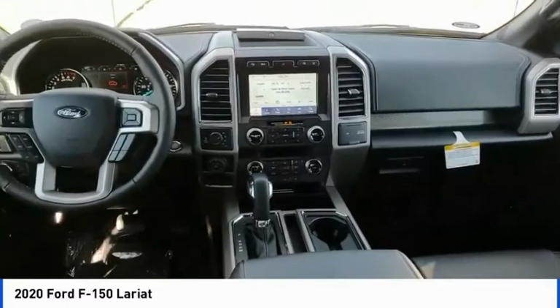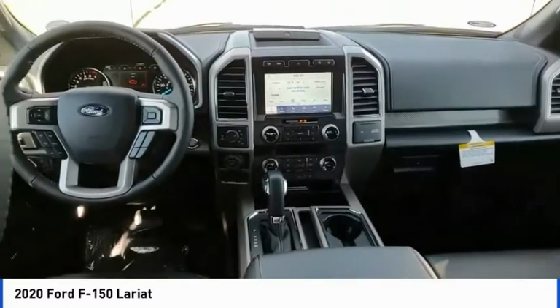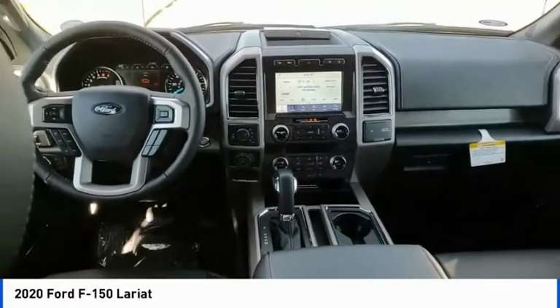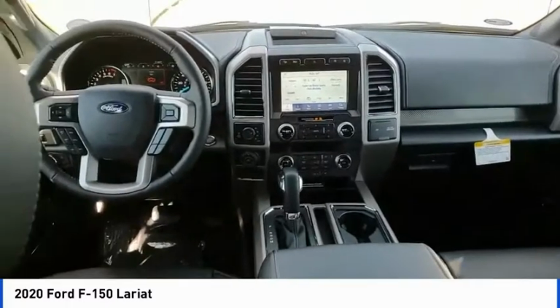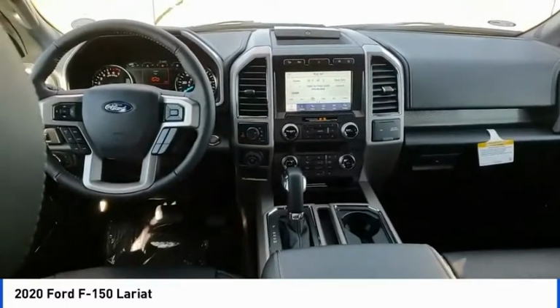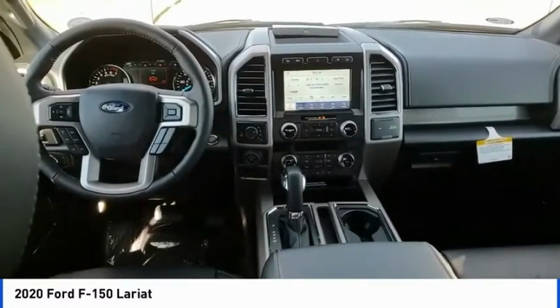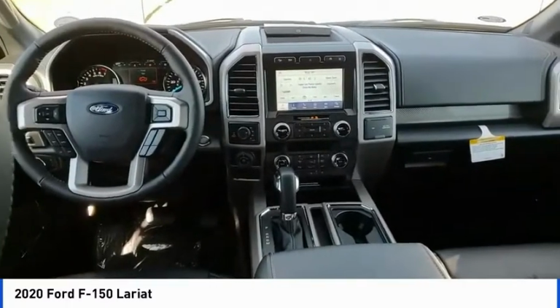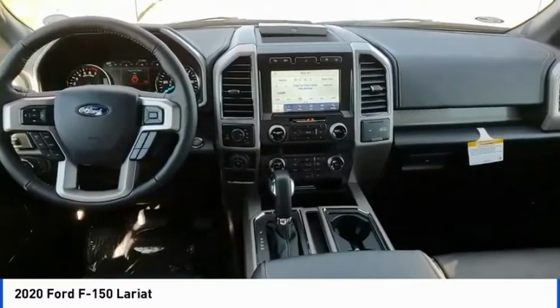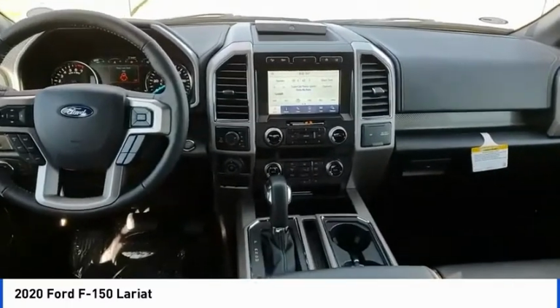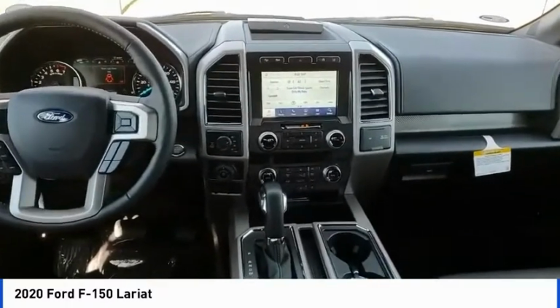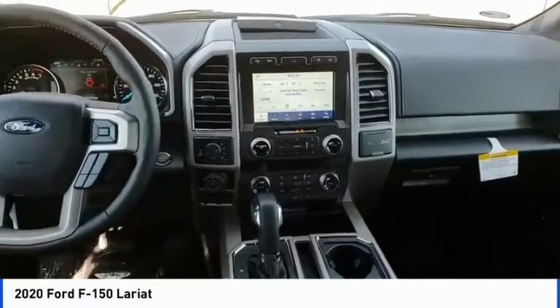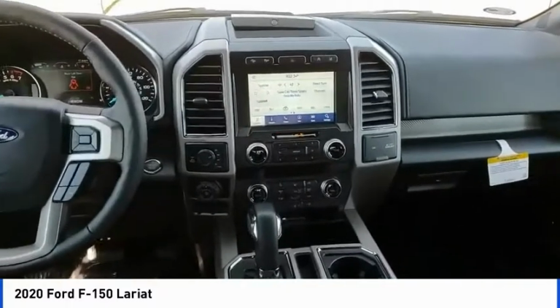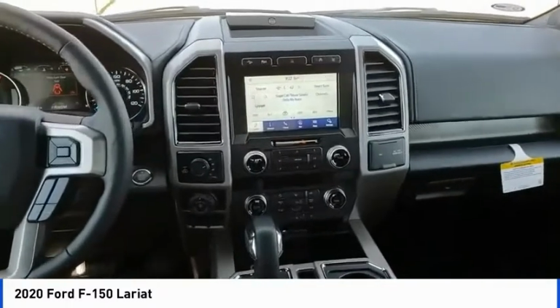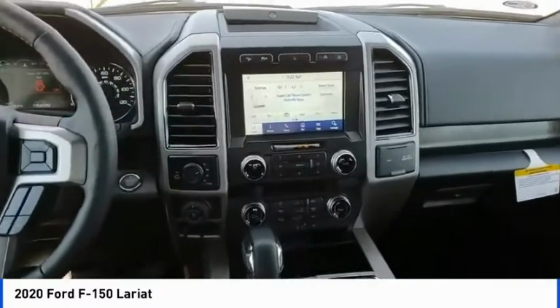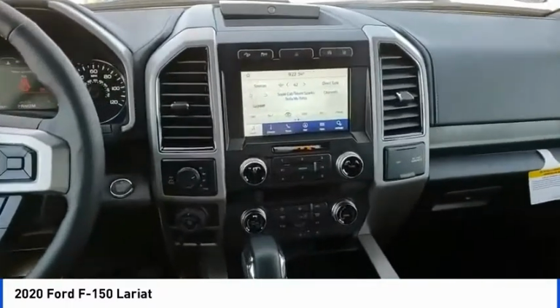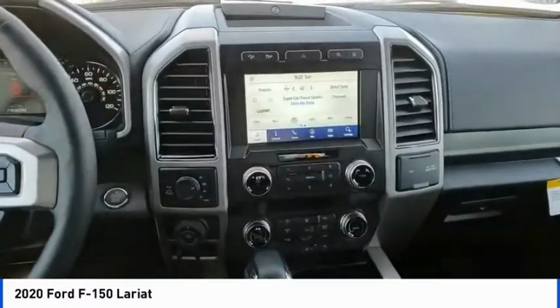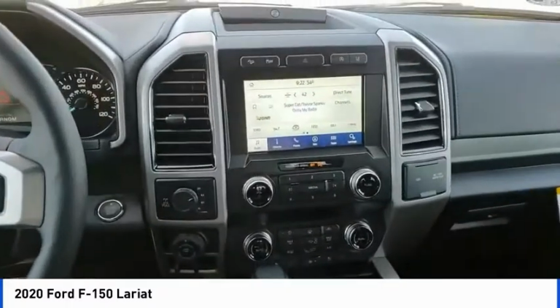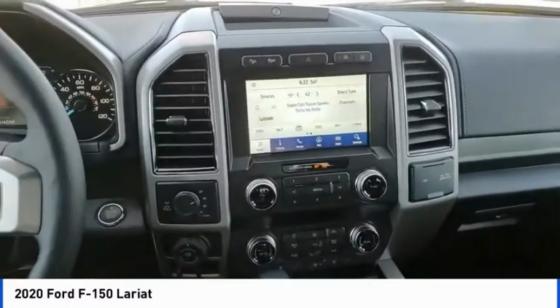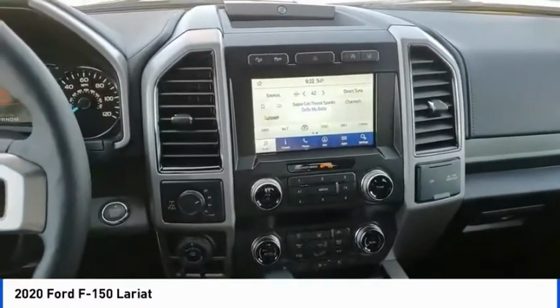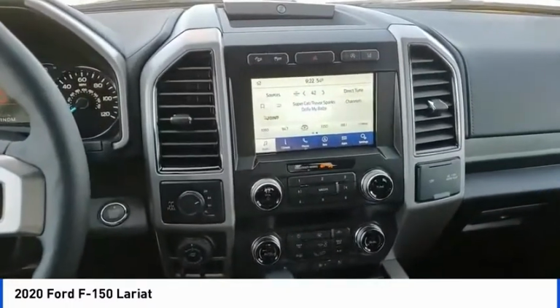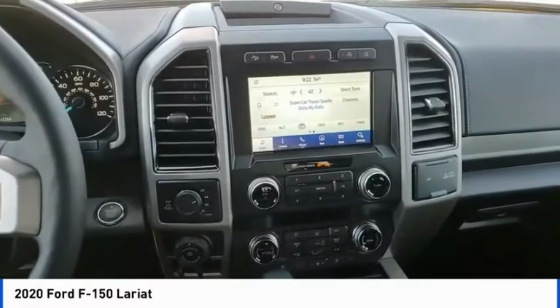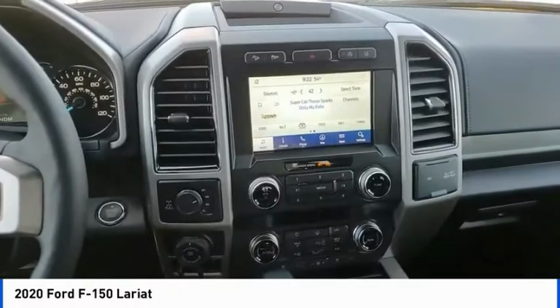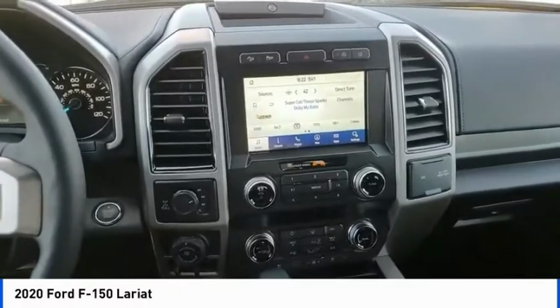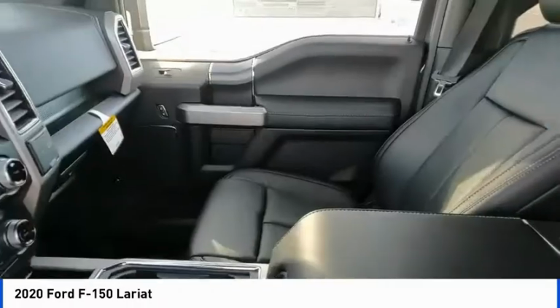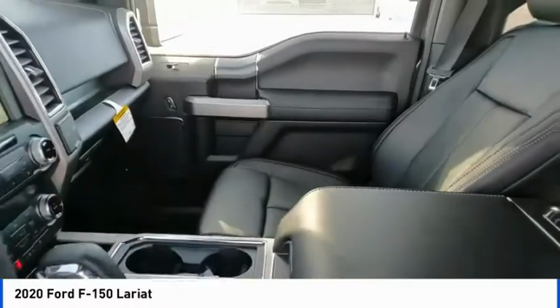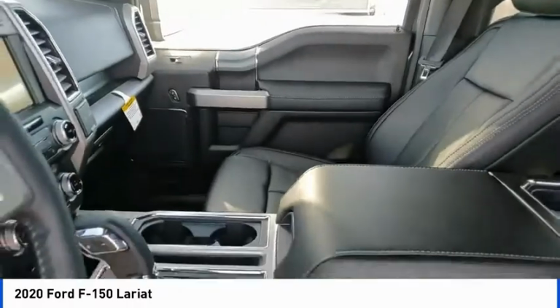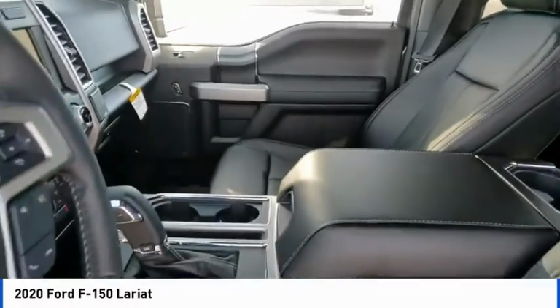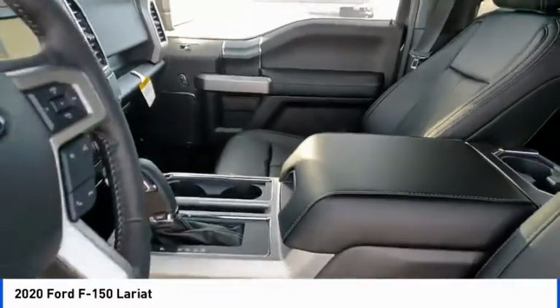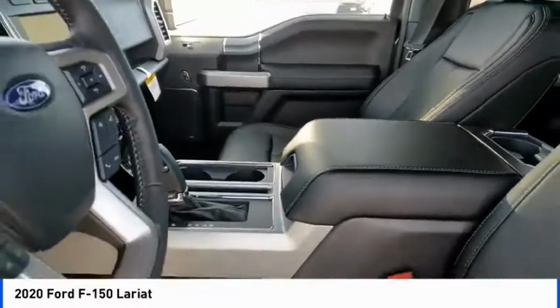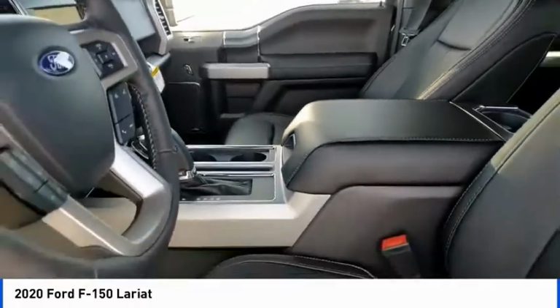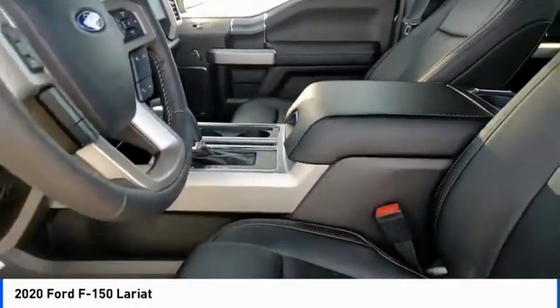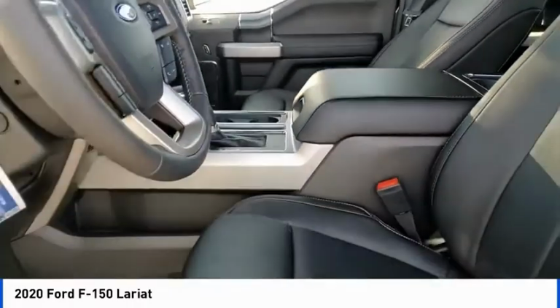Remote keyless entry, rear step bumper, fog lights, speed control, four-wheel disc brakes, and front license plate bracket.